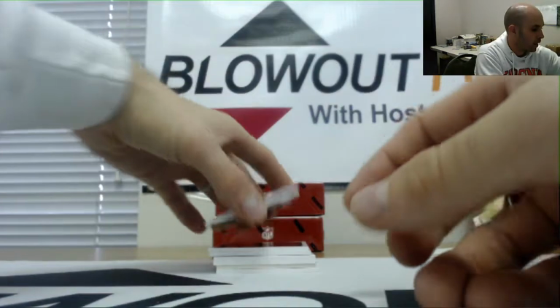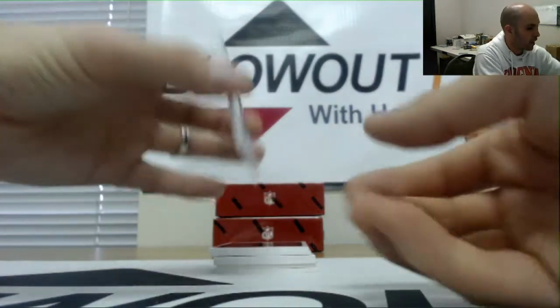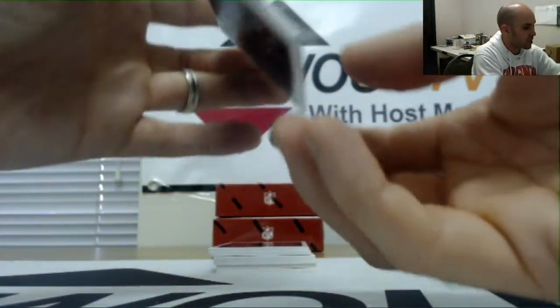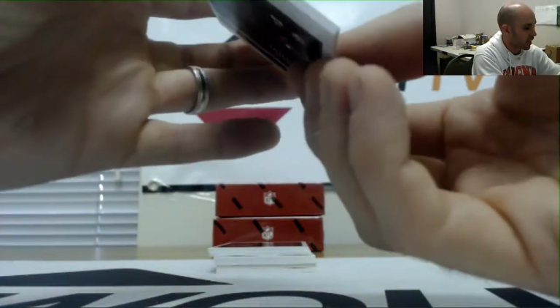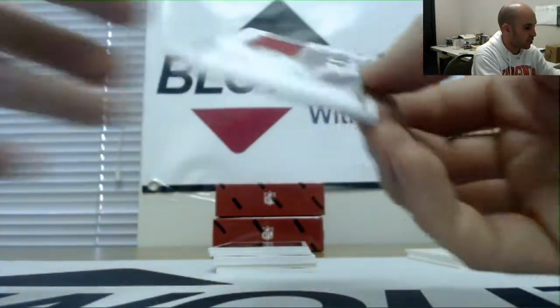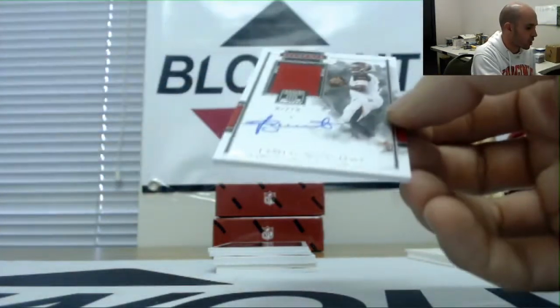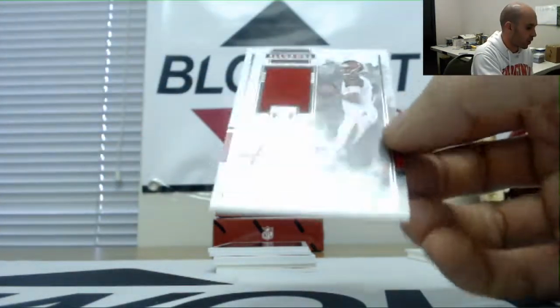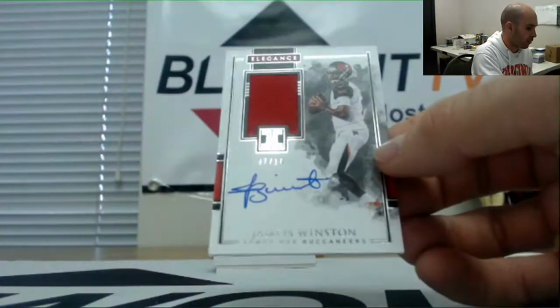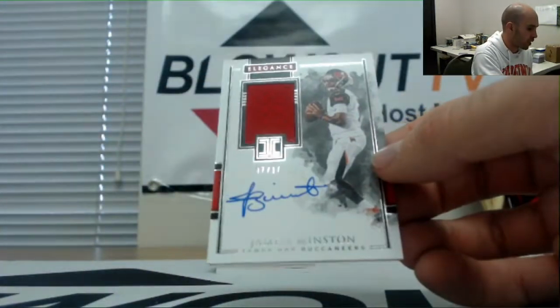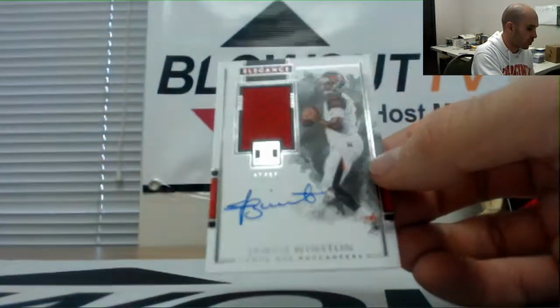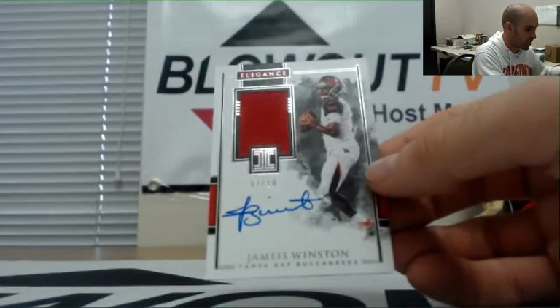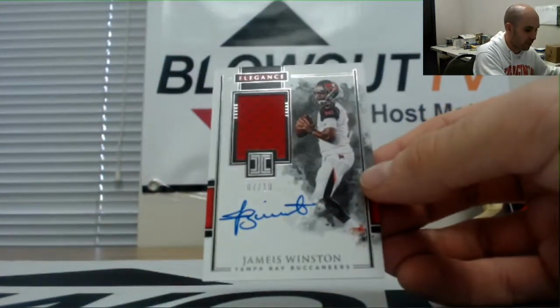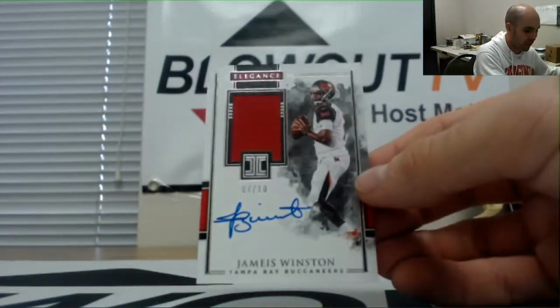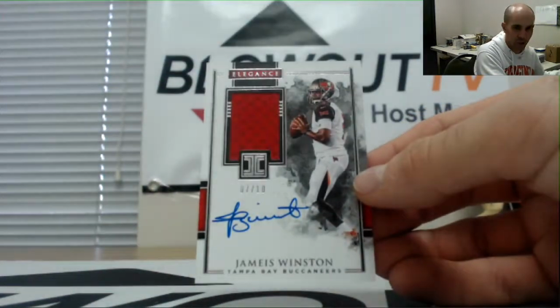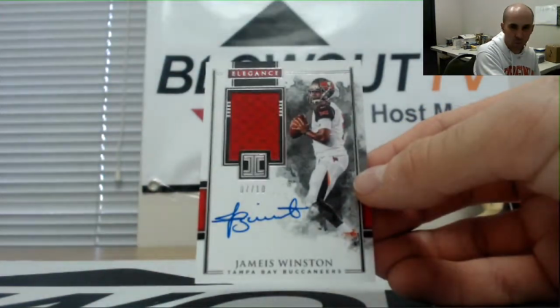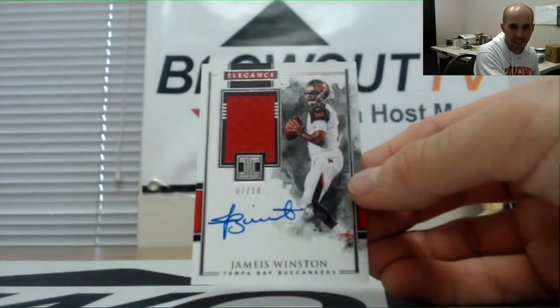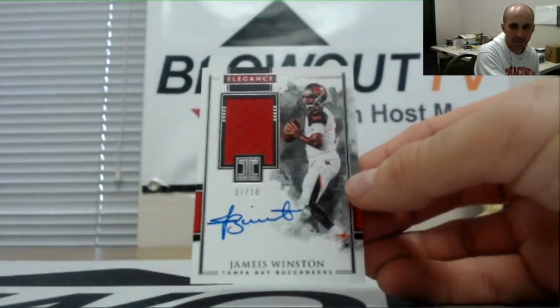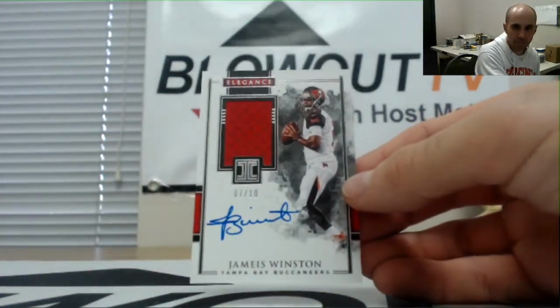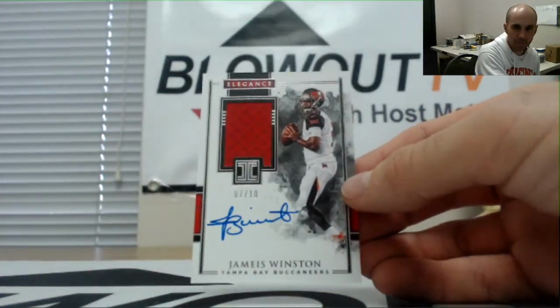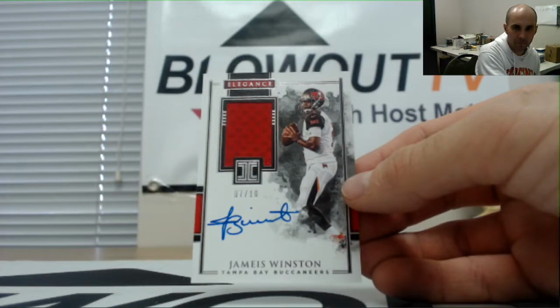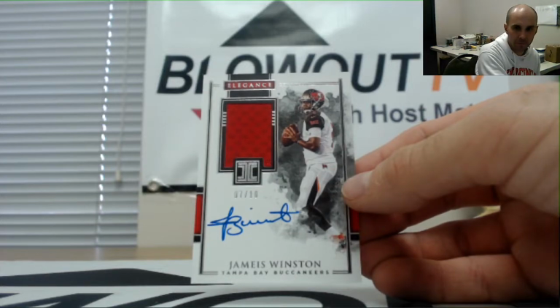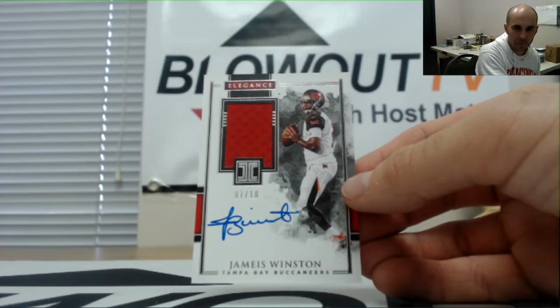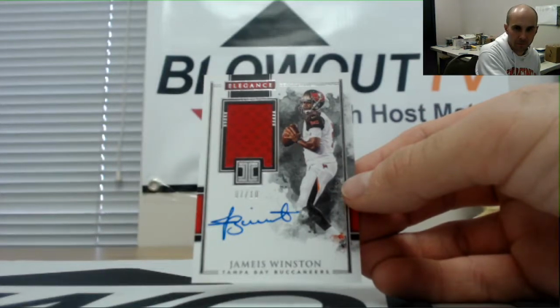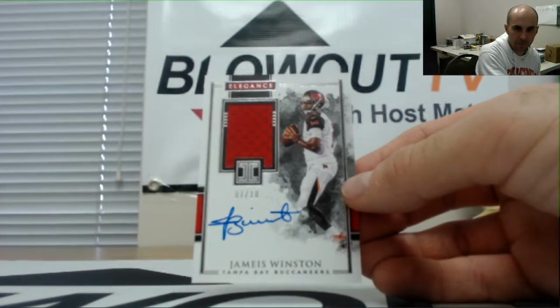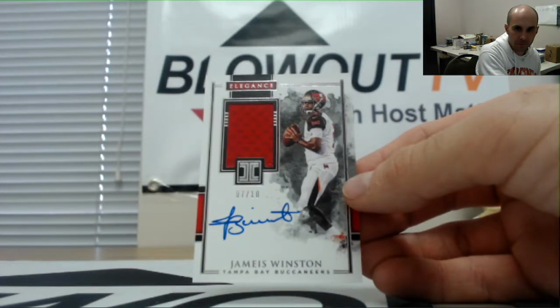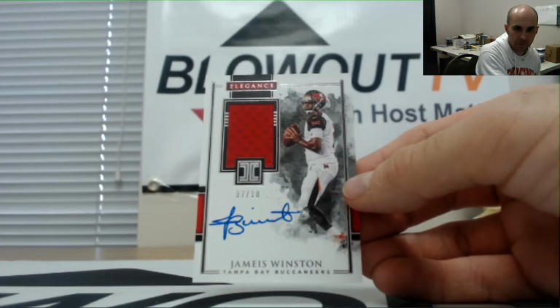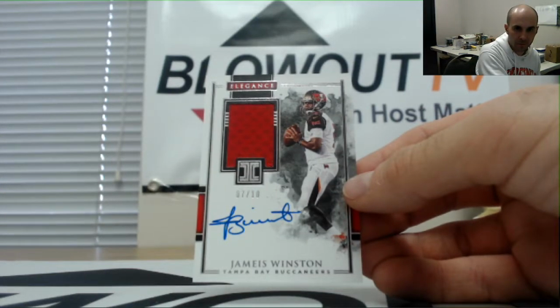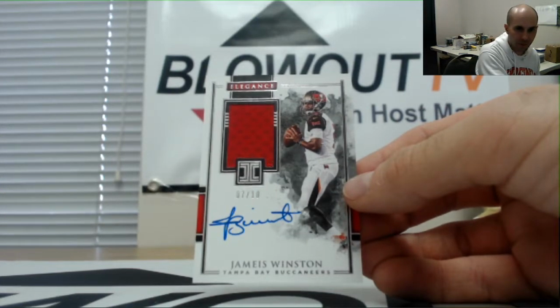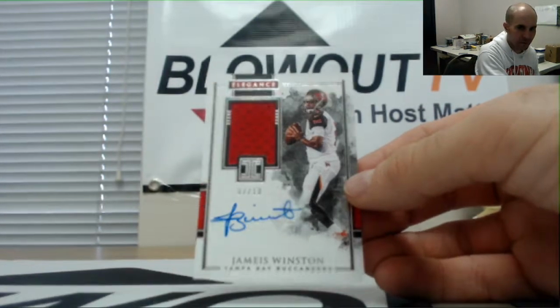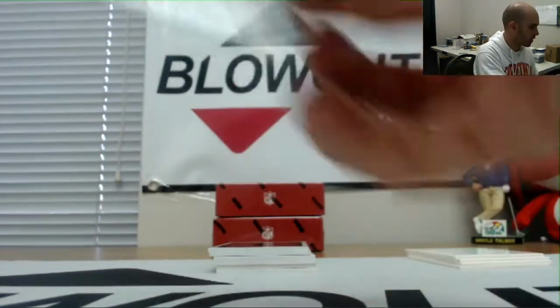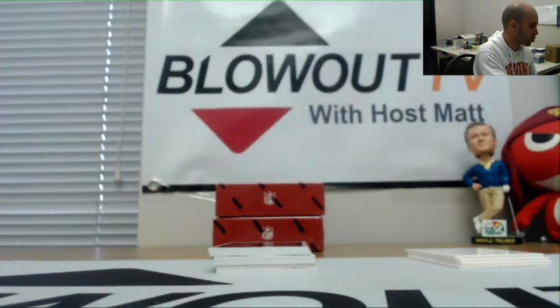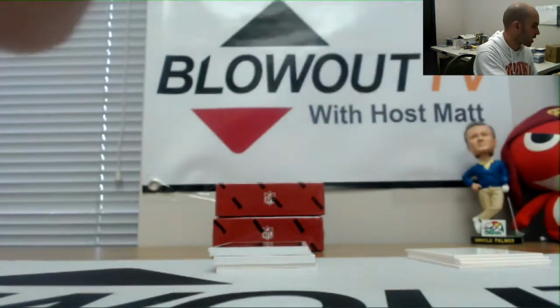NFC South jersey autograph numbered seven of ten — Jameis Winston. NFC South goes to Jay.